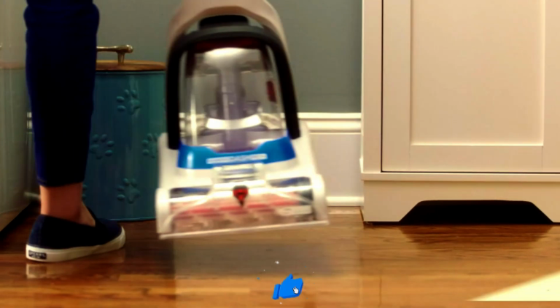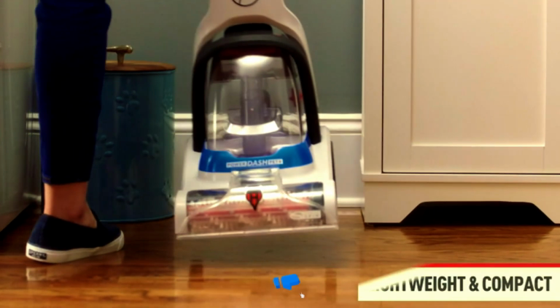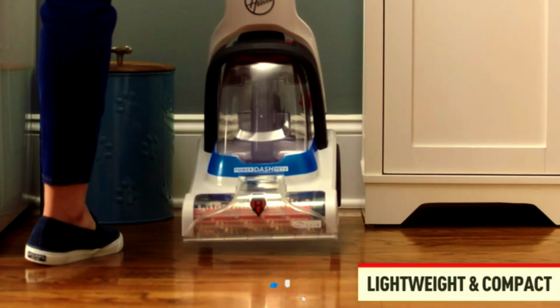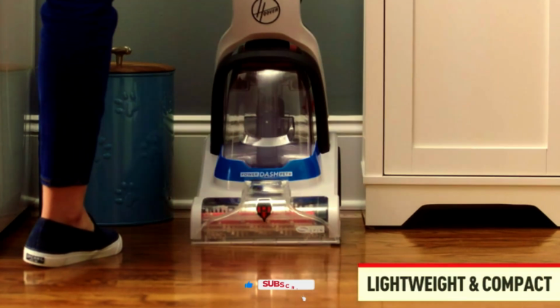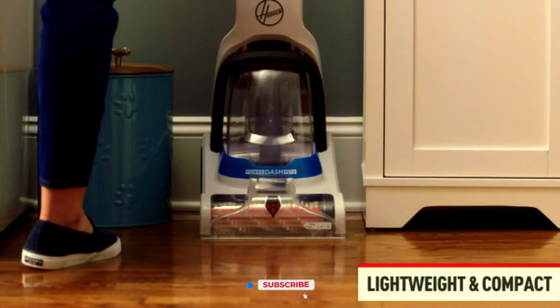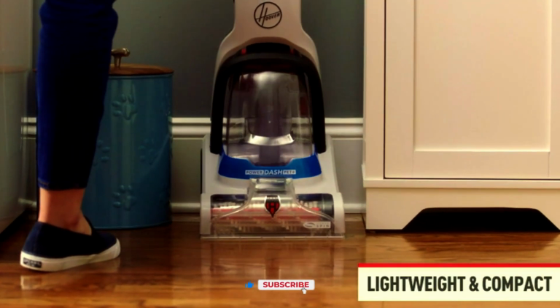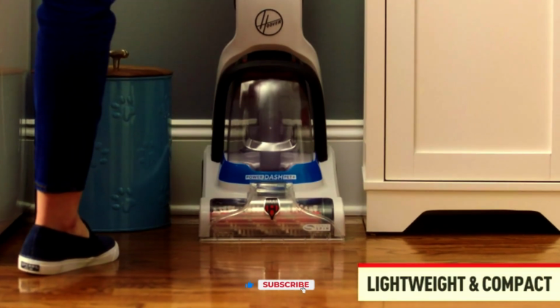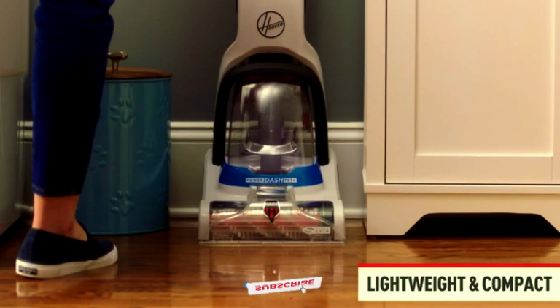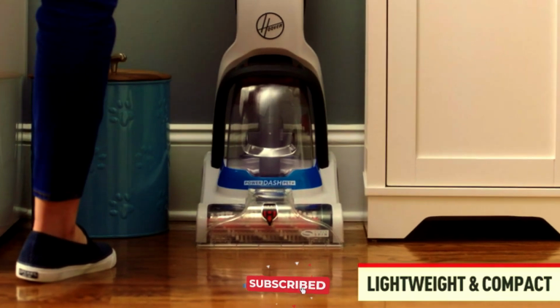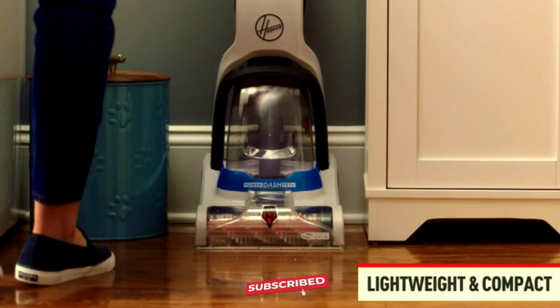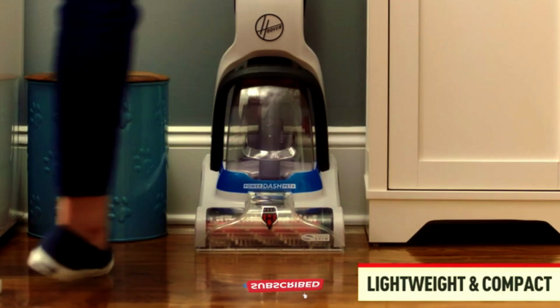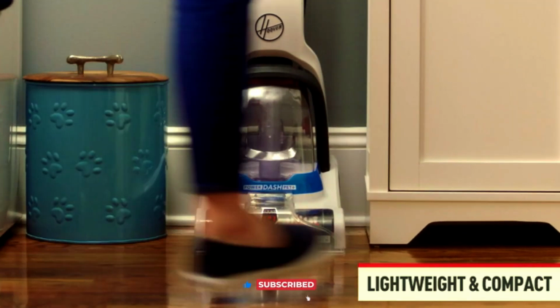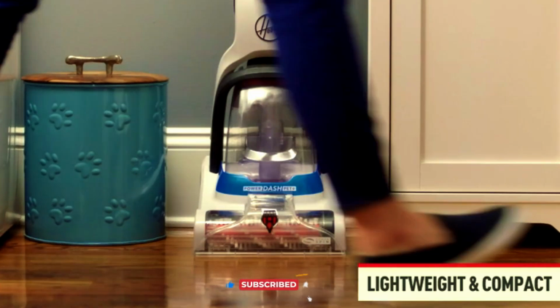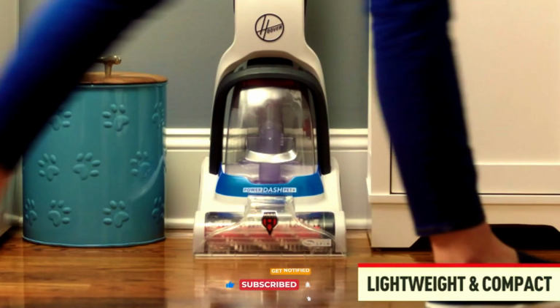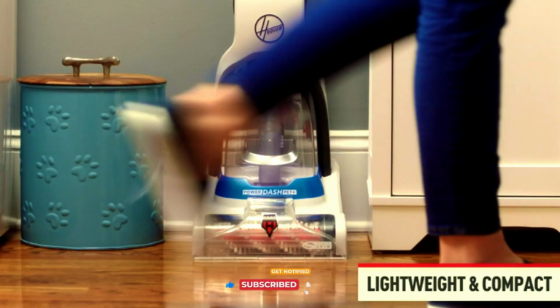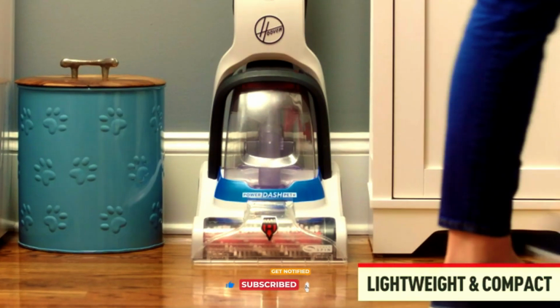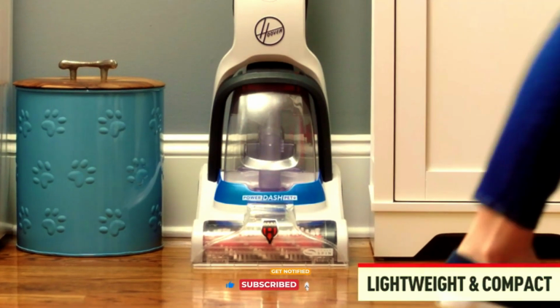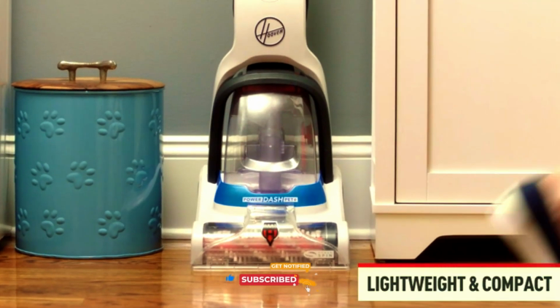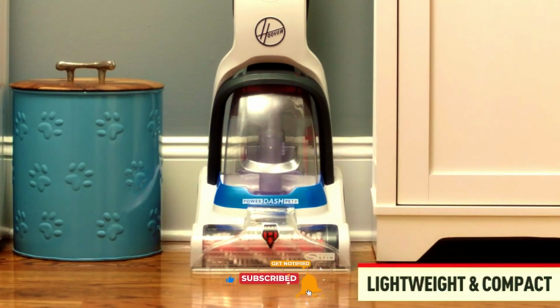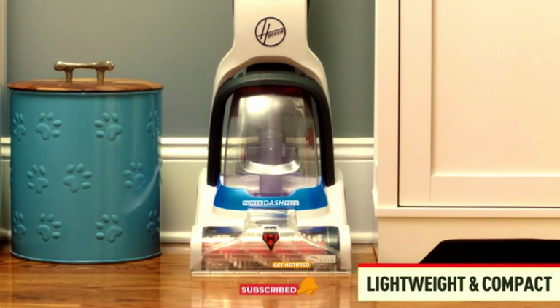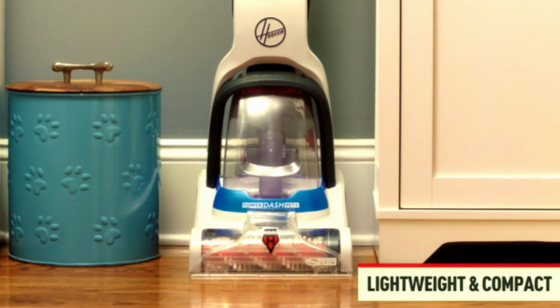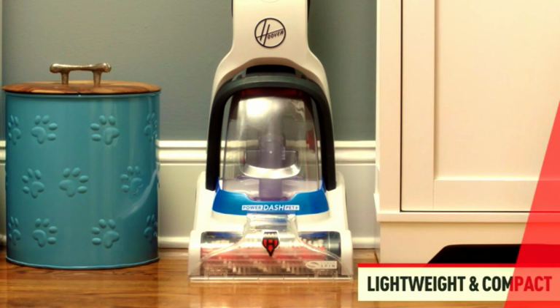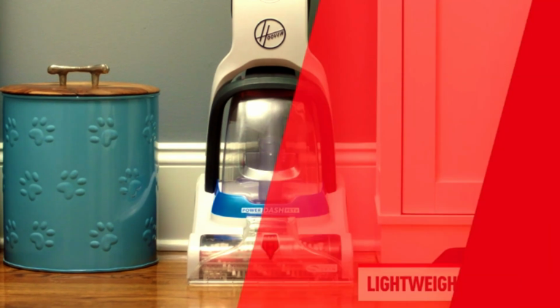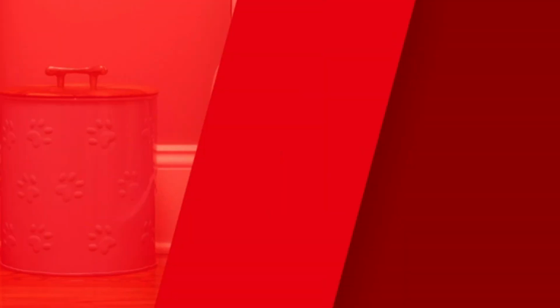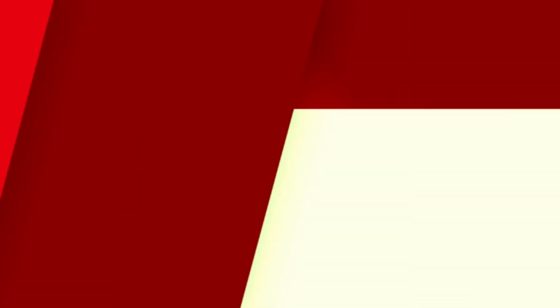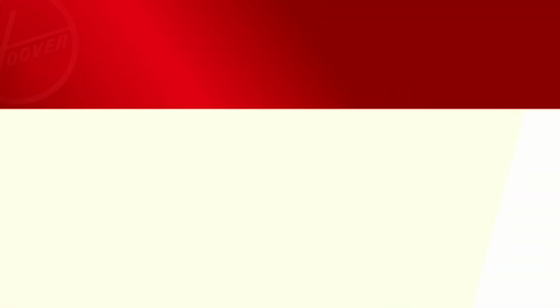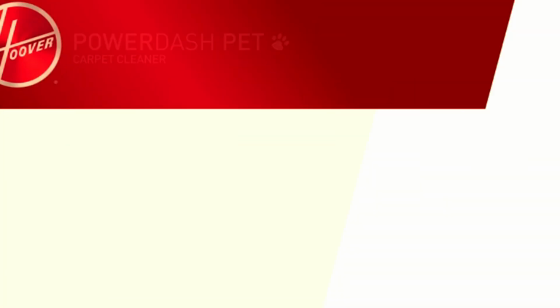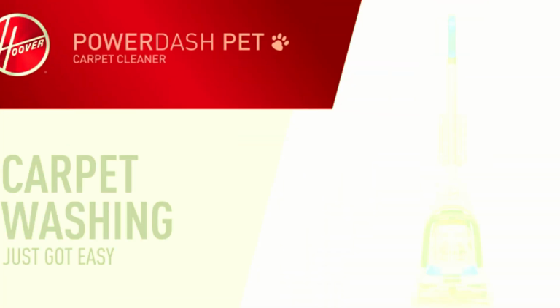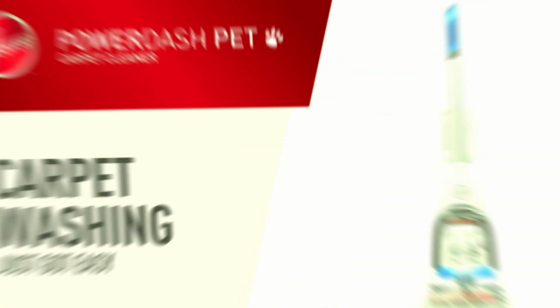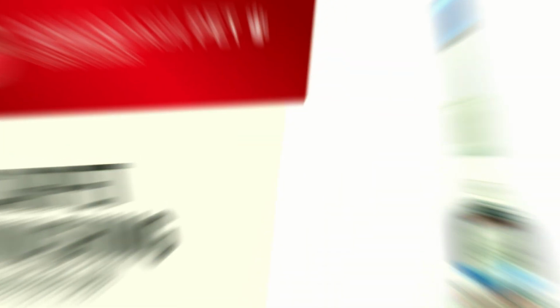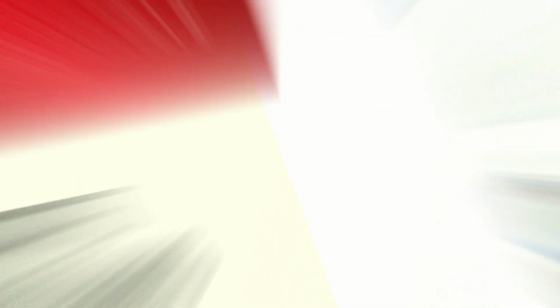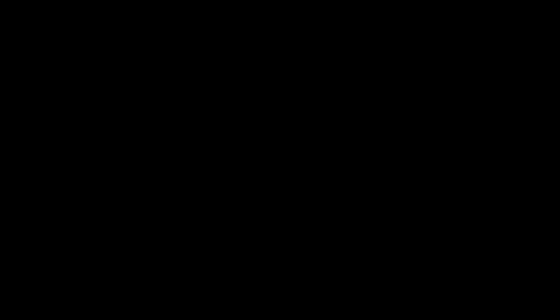Say goodbye to pet stains and hello to a cleaner home with the Hoover PowerDash Pet Compact Carpet Cleaner FH50700 in sleek blue. Clean made simple.